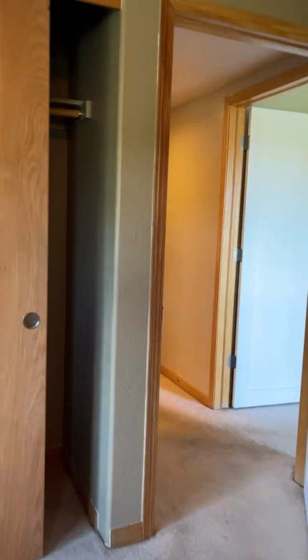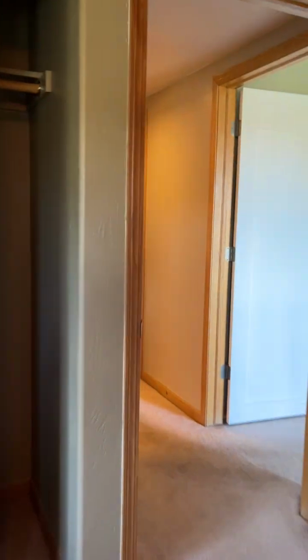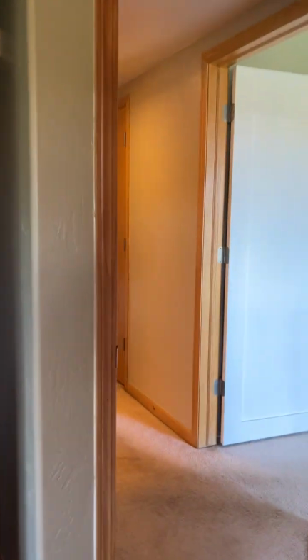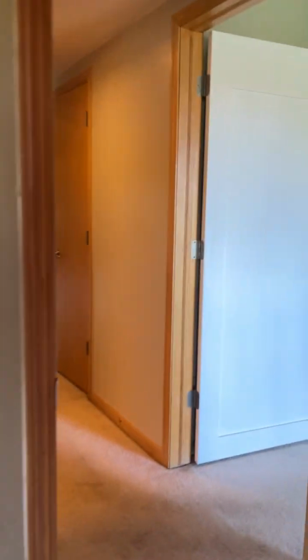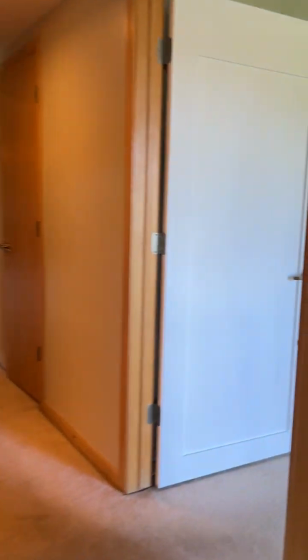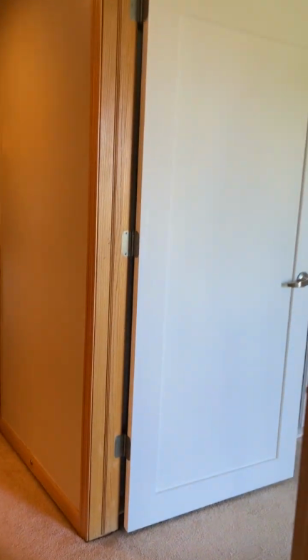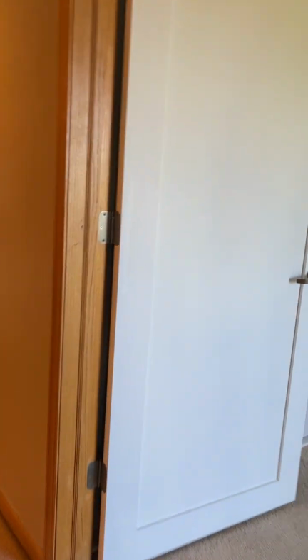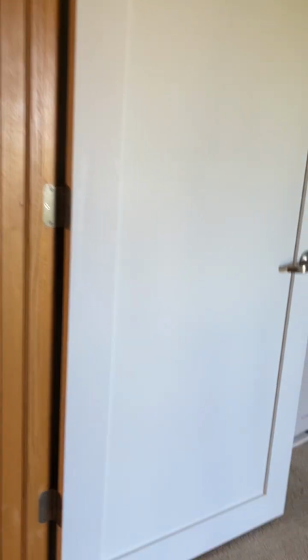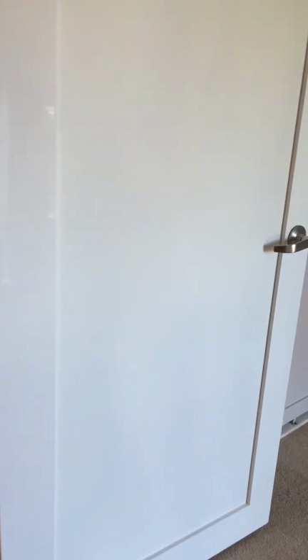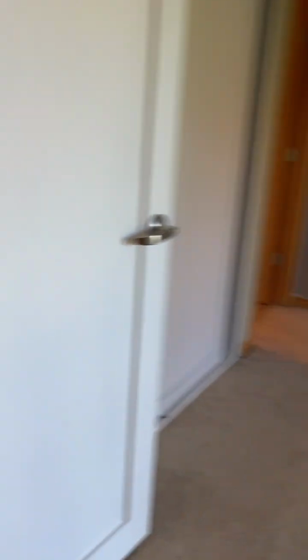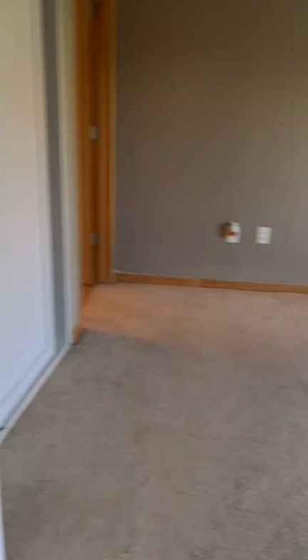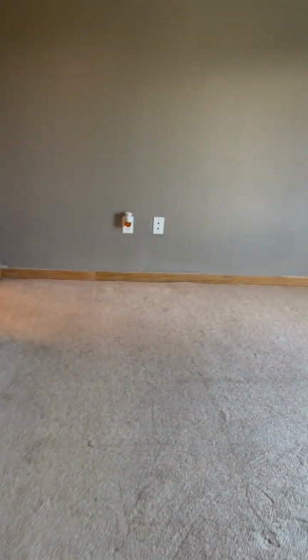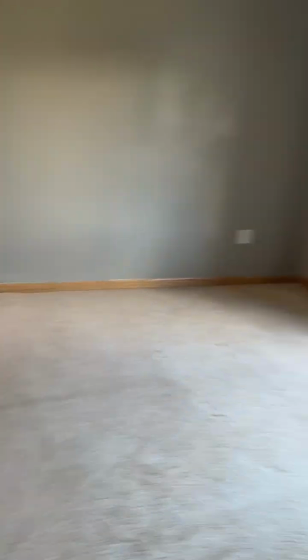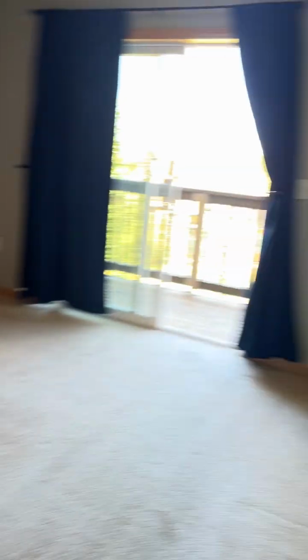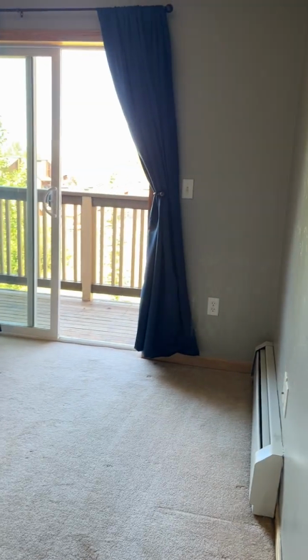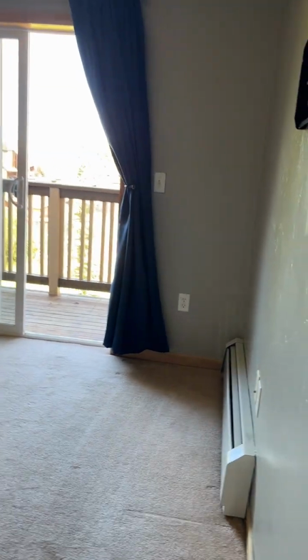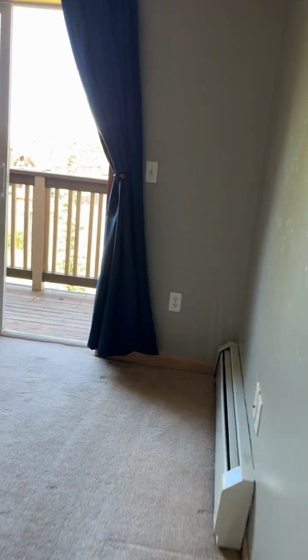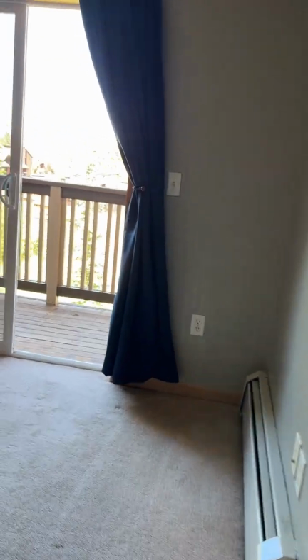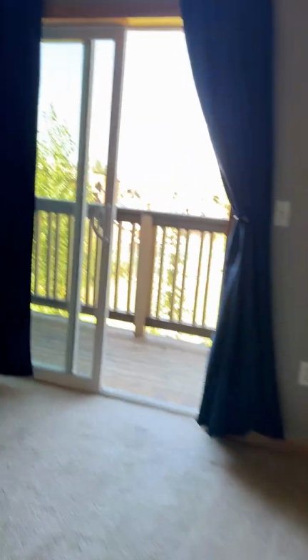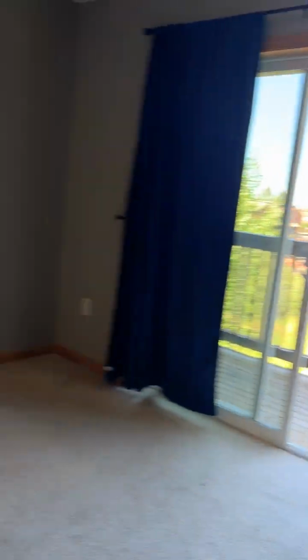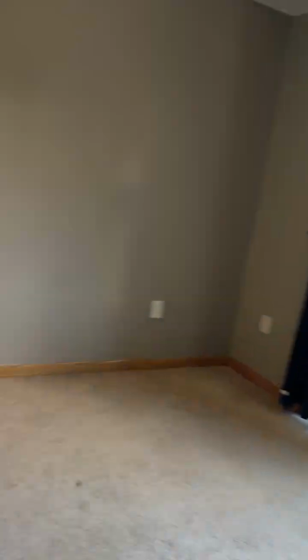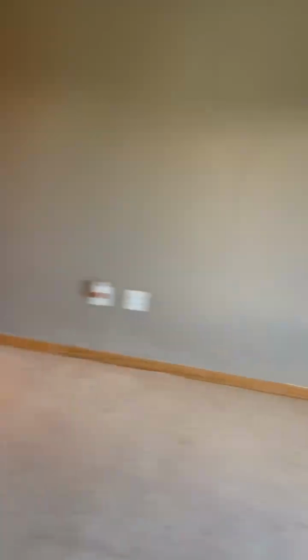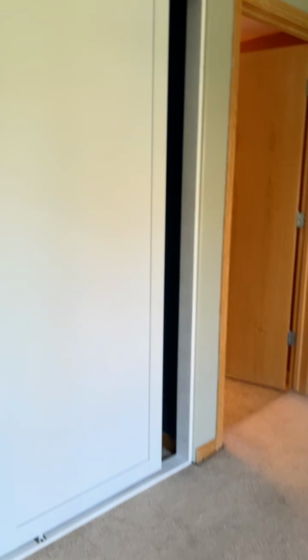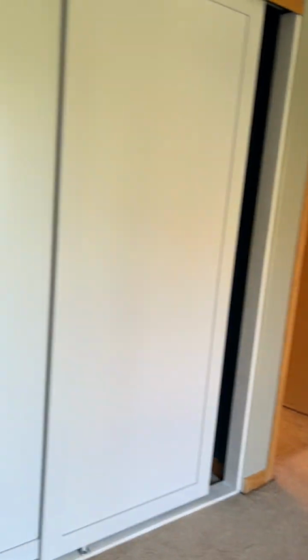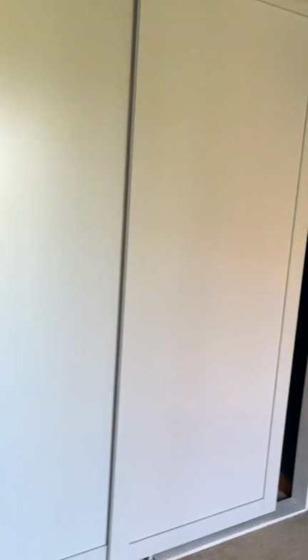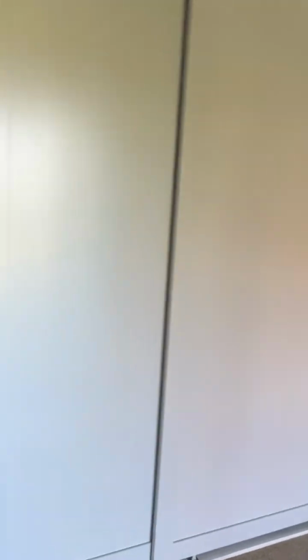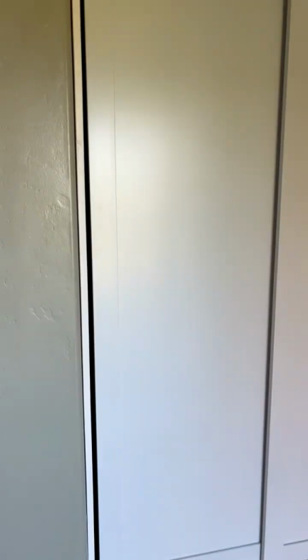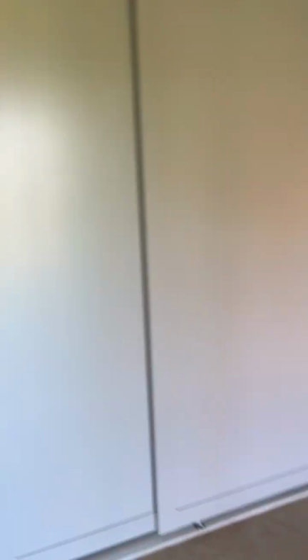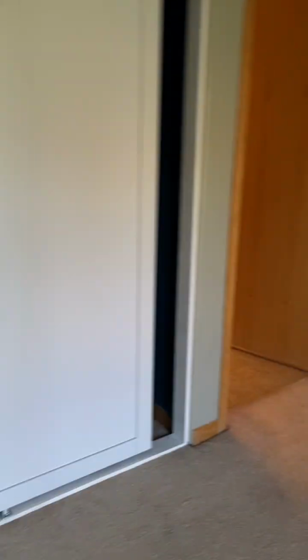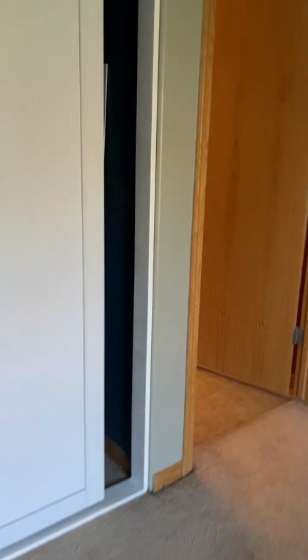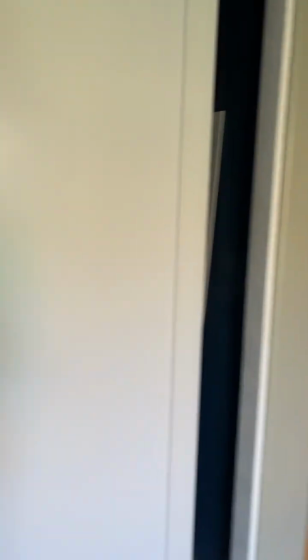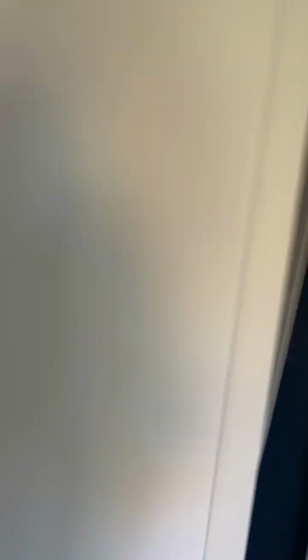And the primary bedroom — this is a really good size. It also has a big closet with plenty of storage in there.